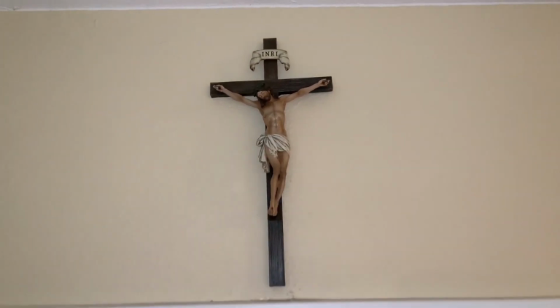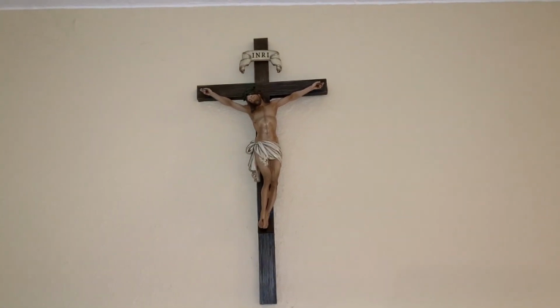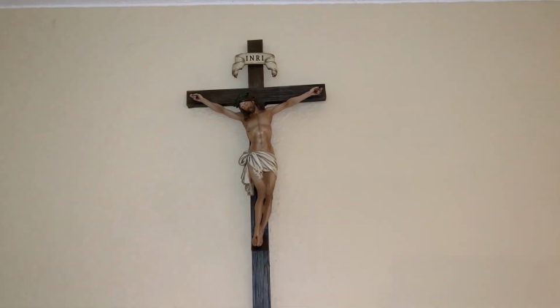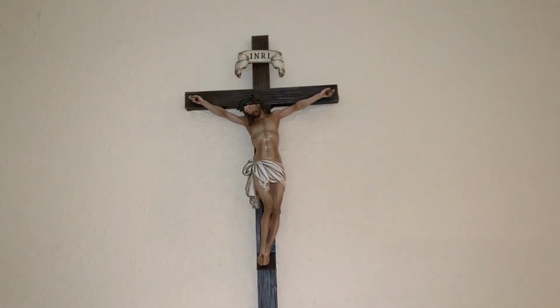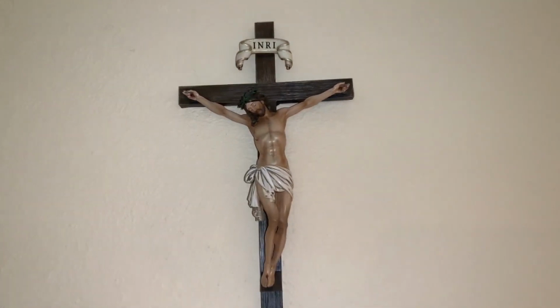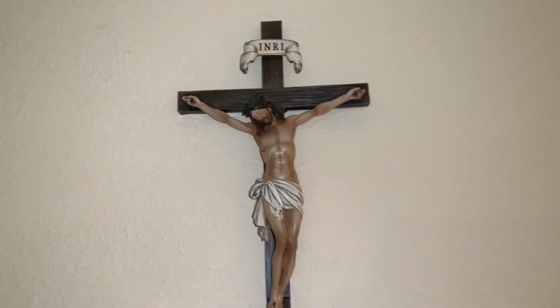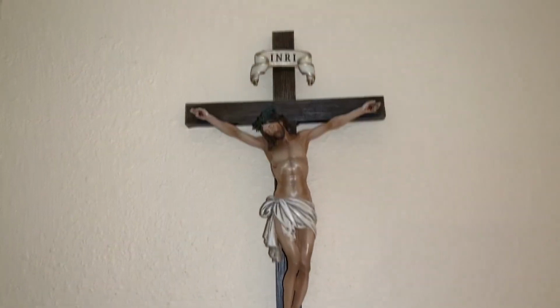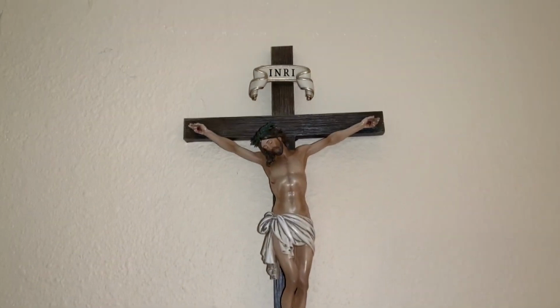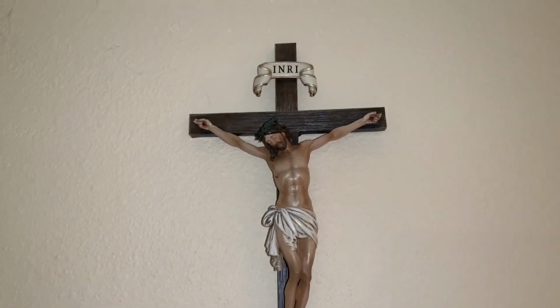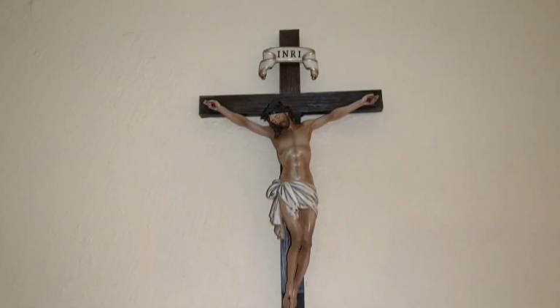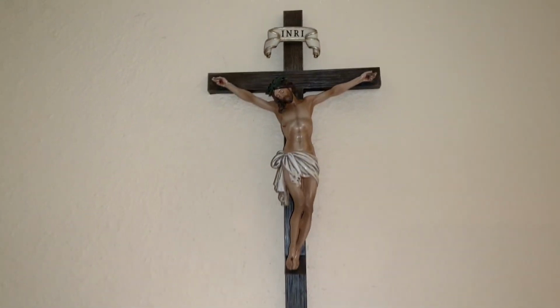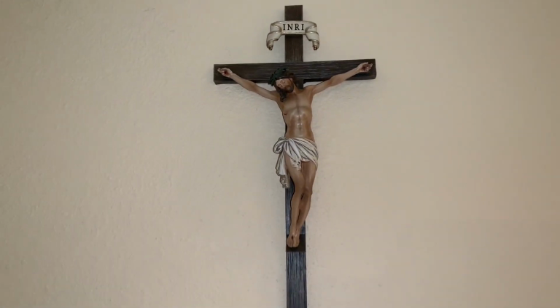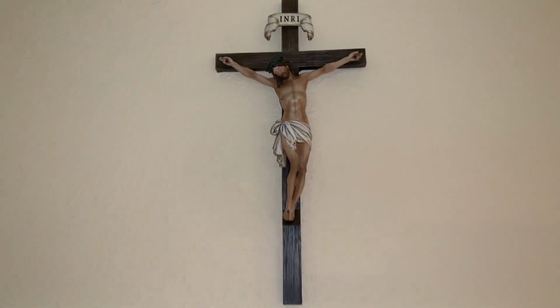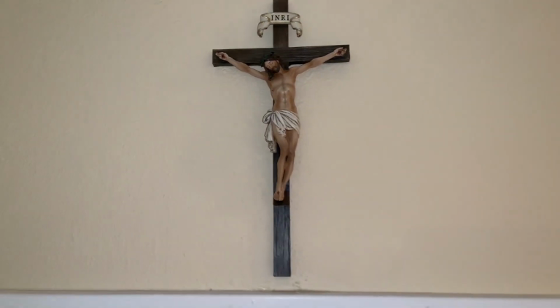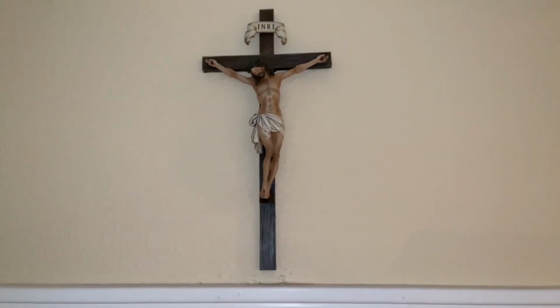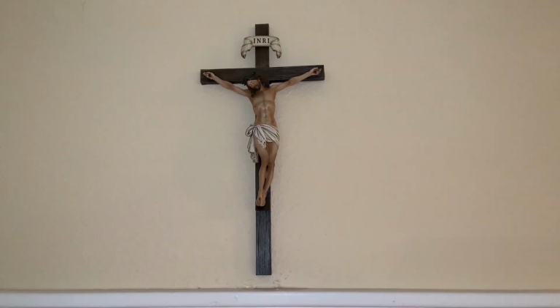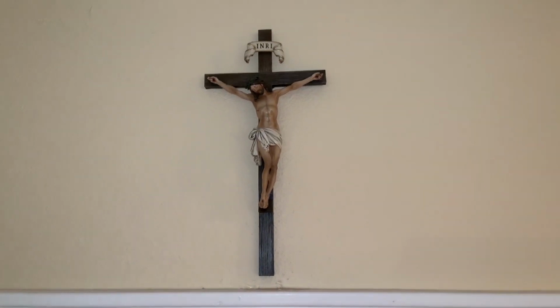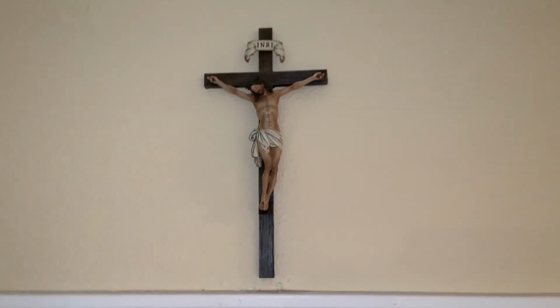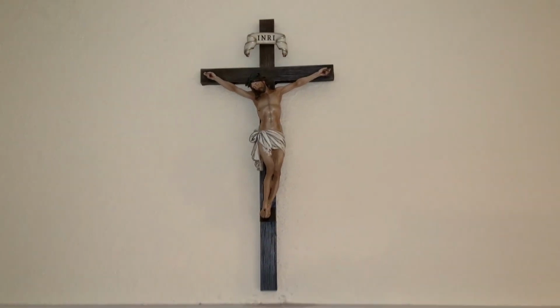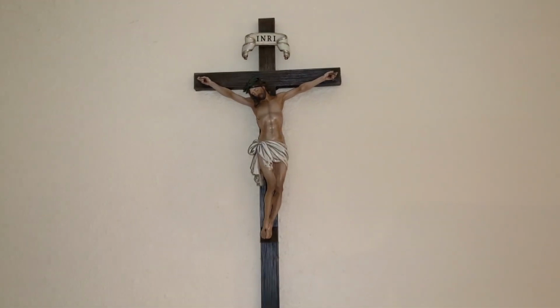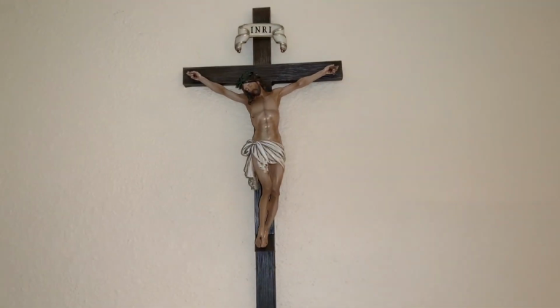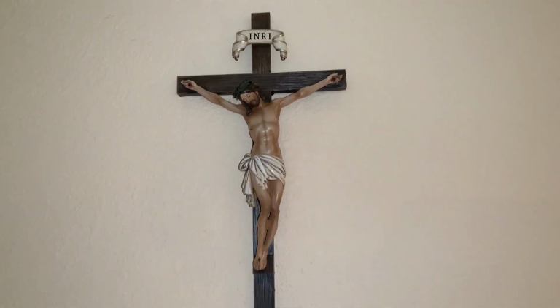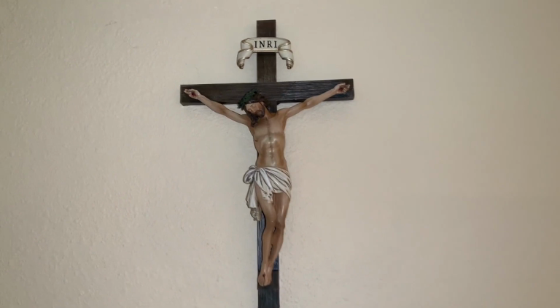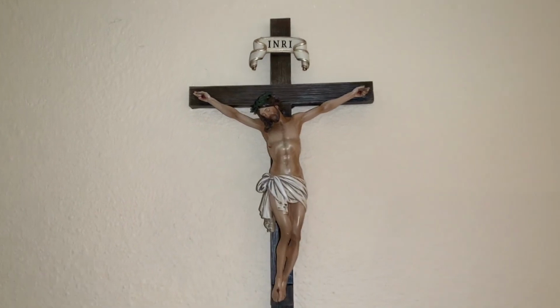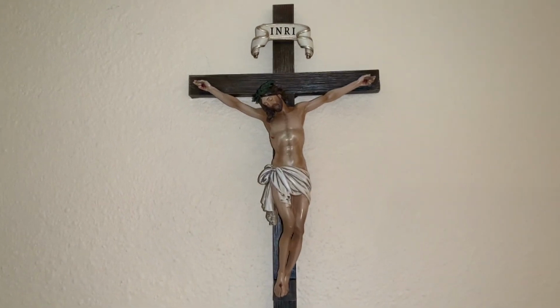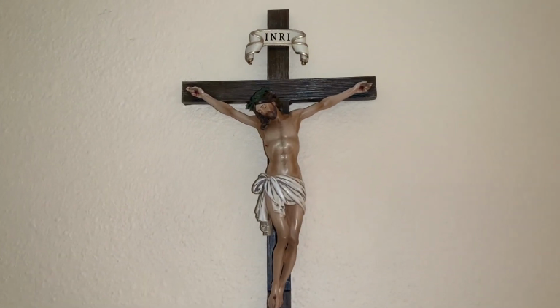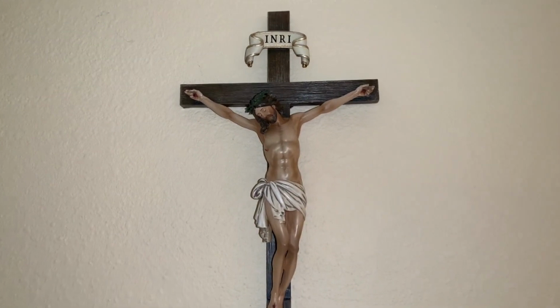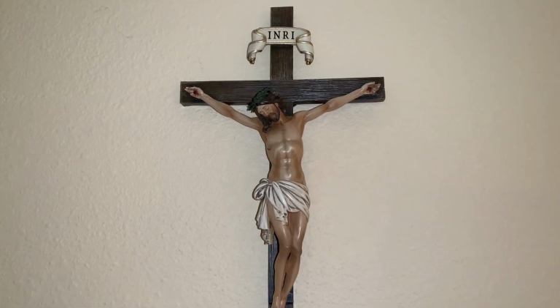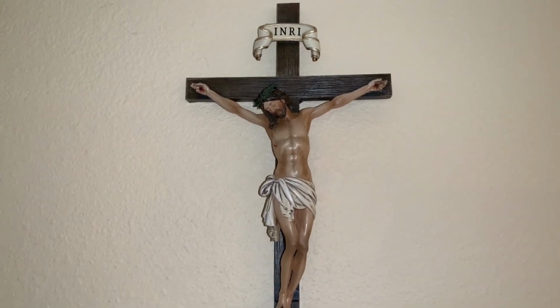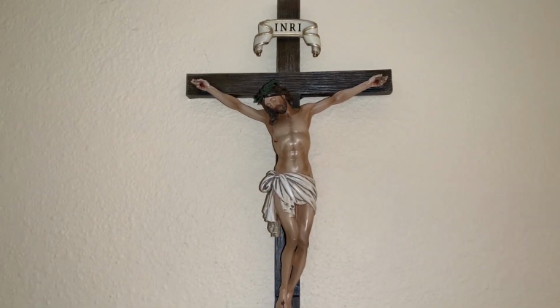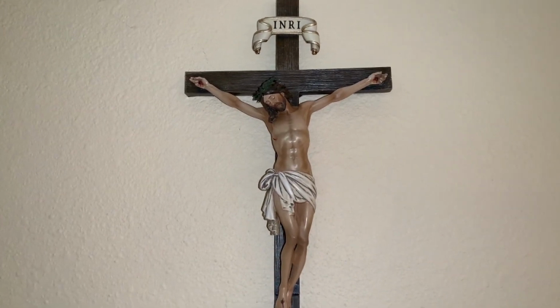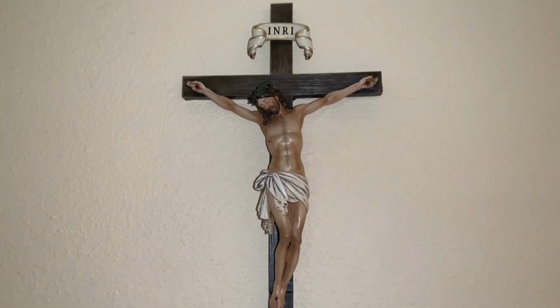If you're looking for a beautiful simple crucifix to go above your doorway or in your house, I recommend this one. It's really, really well done and good quality.